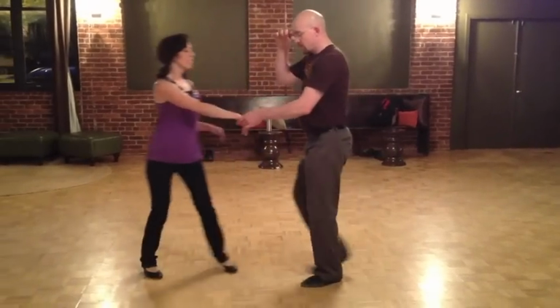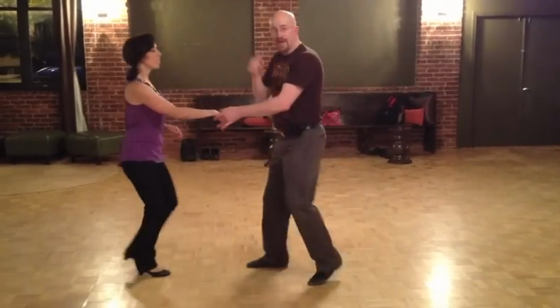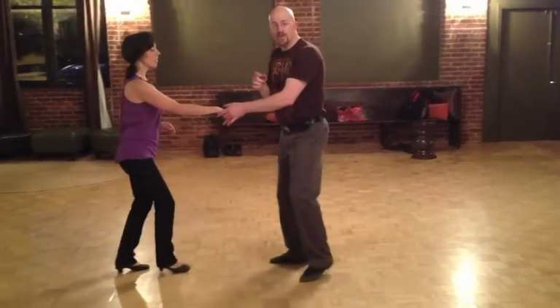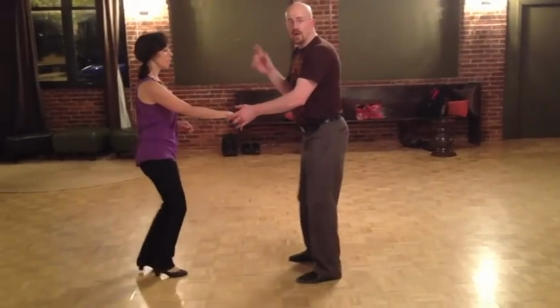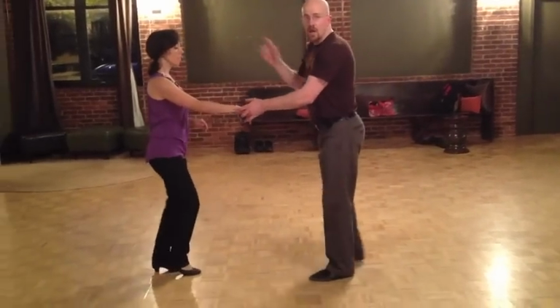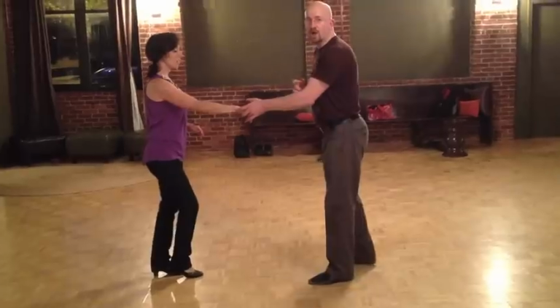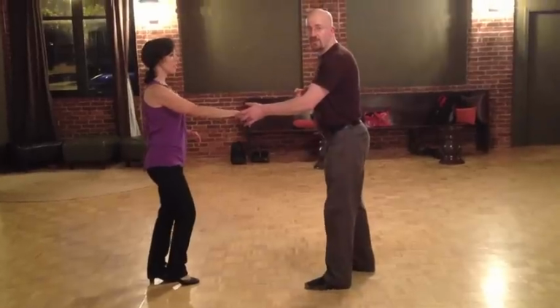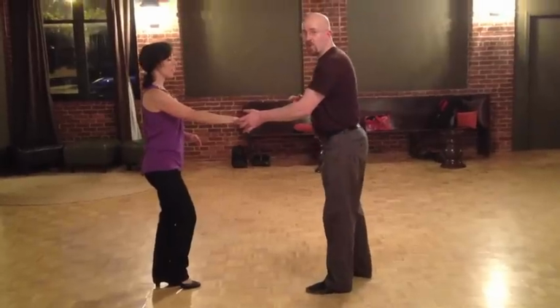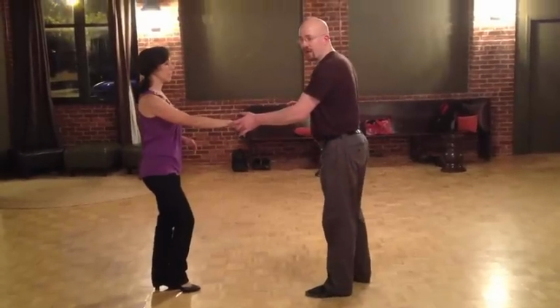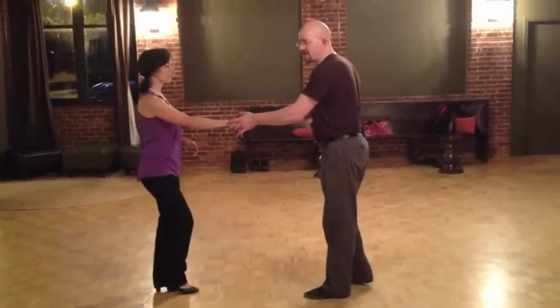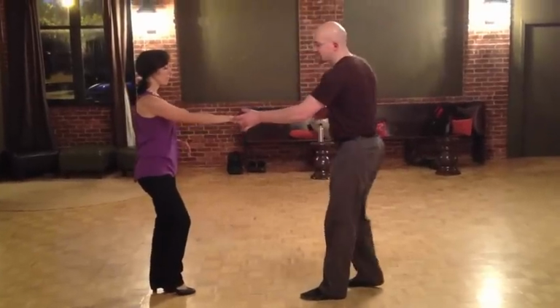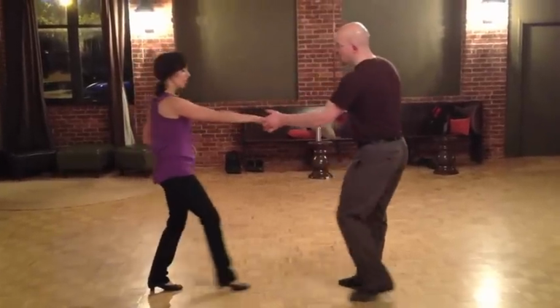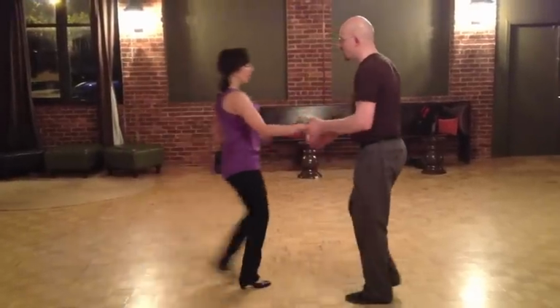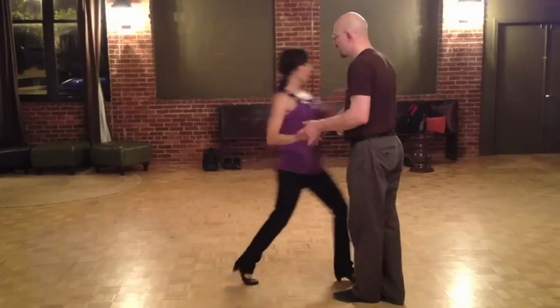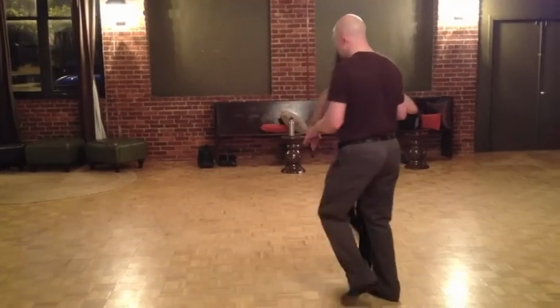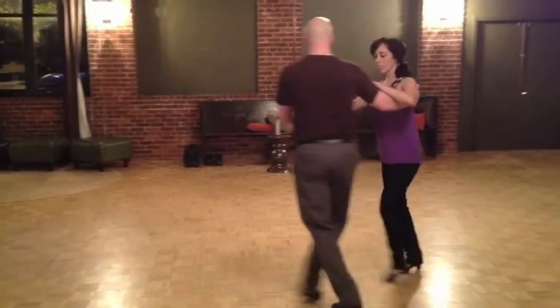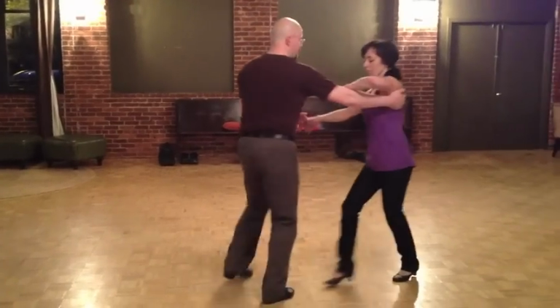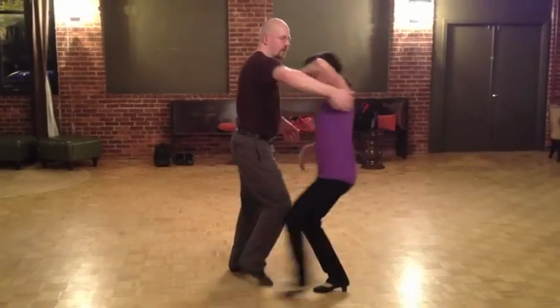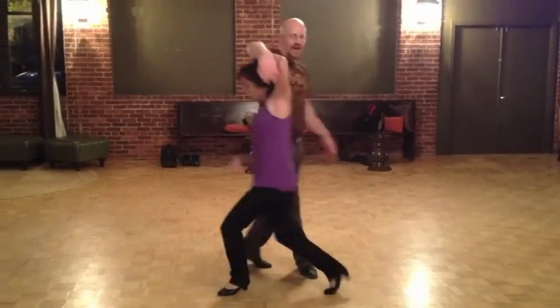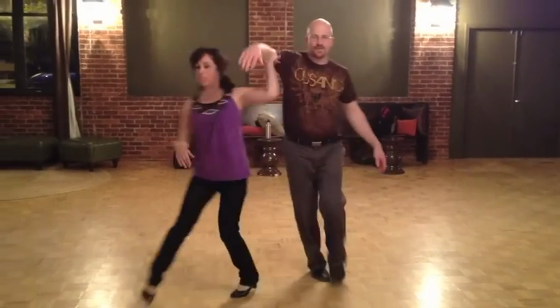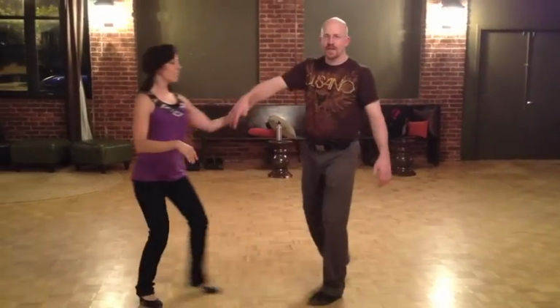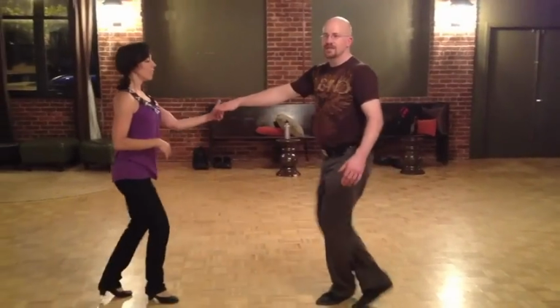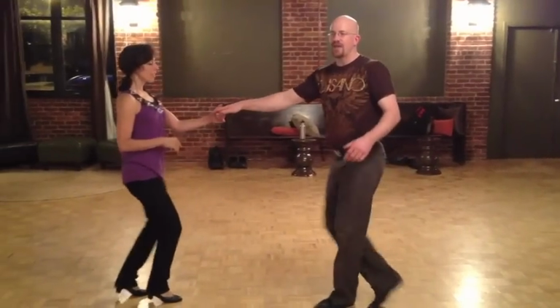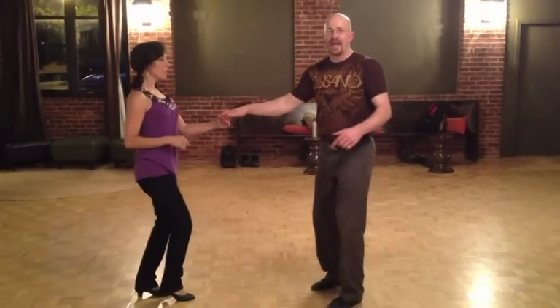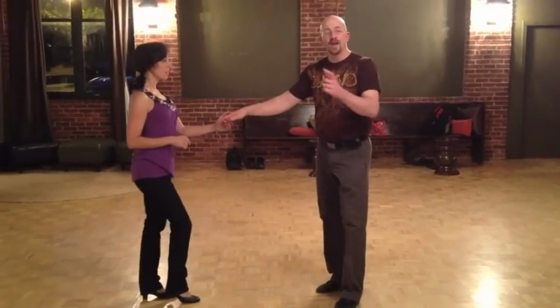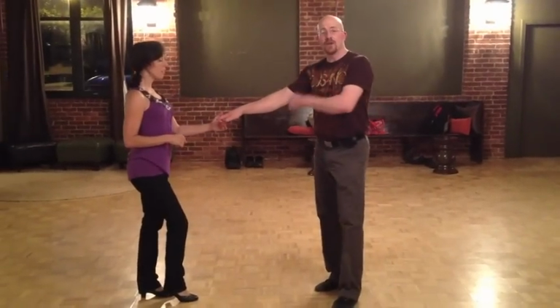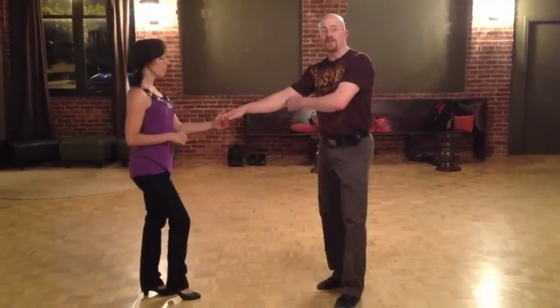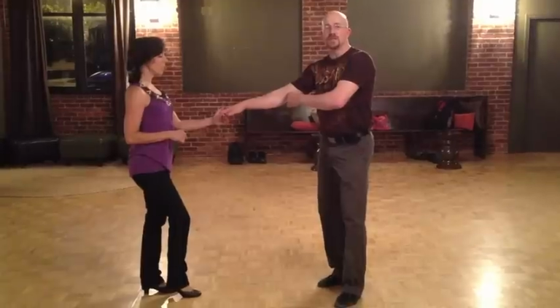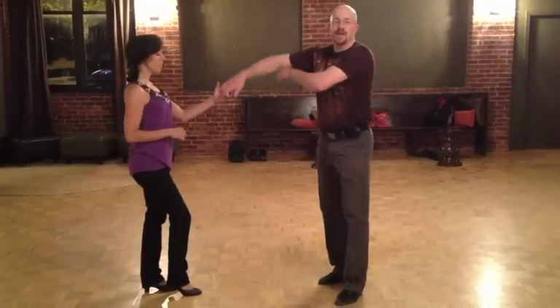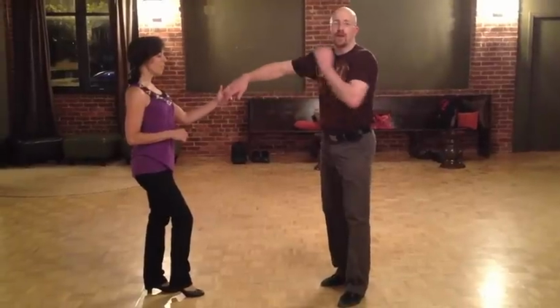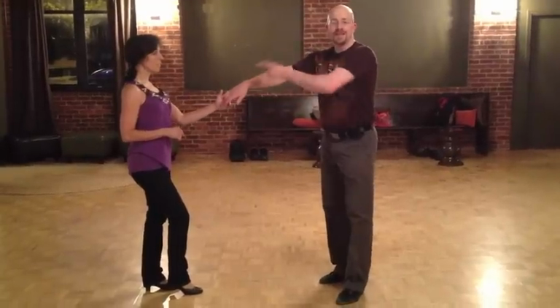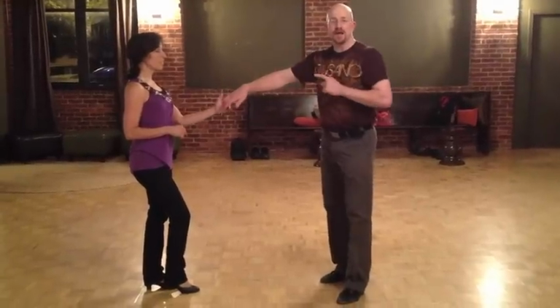The next pattern we did was her escape from a whip. And it went like this: one, two, three, and four, five, six, seven, and eight. And right on the number five, she just lifts that elbow up and sneaks out.